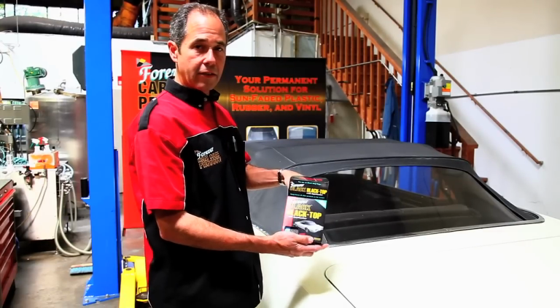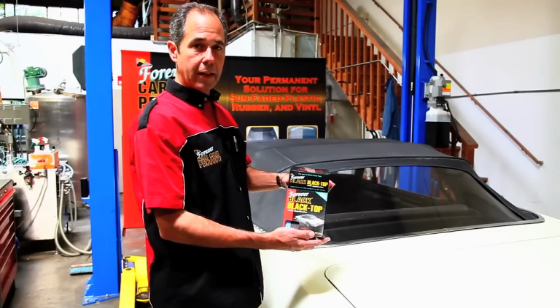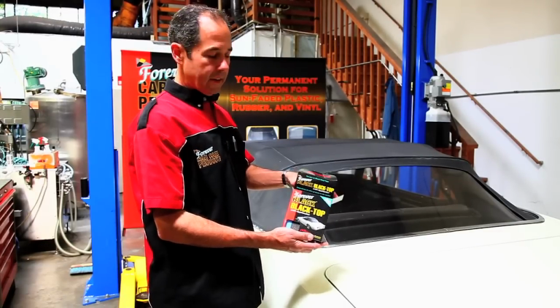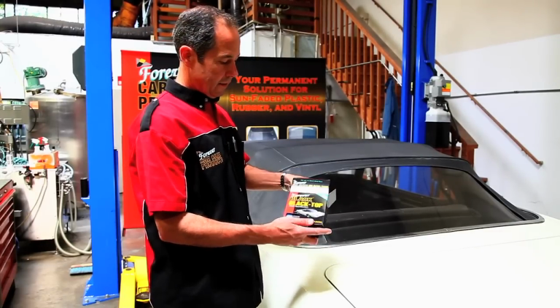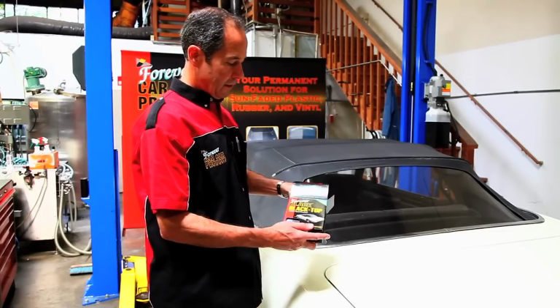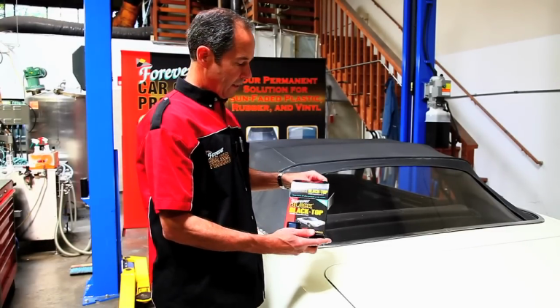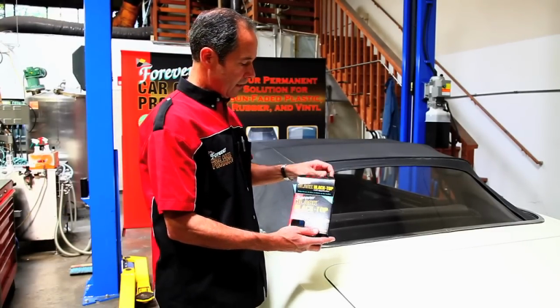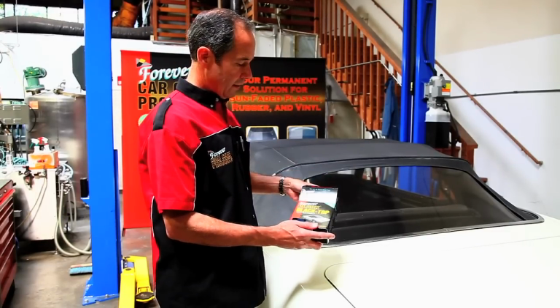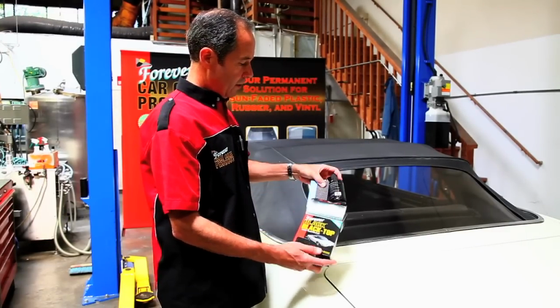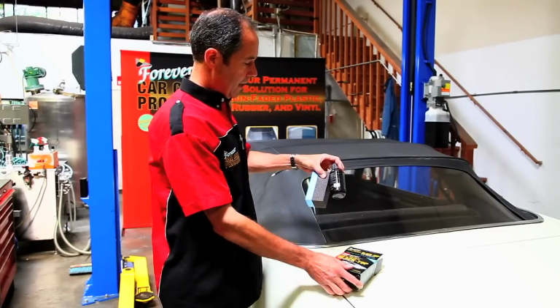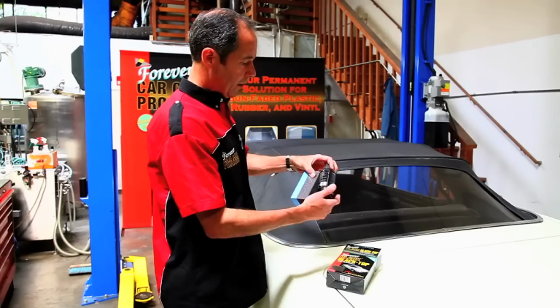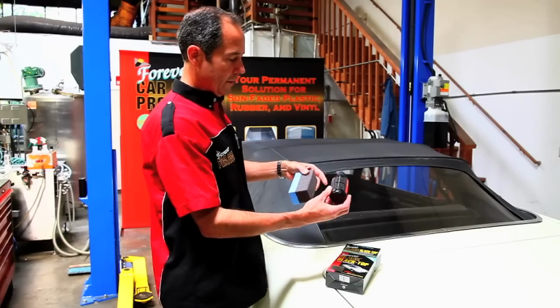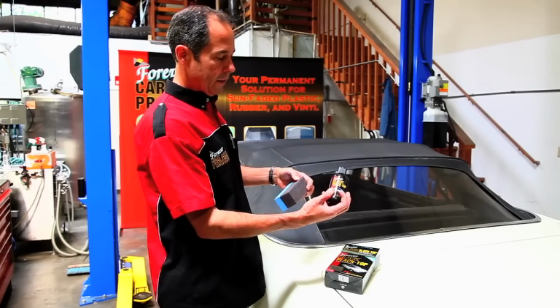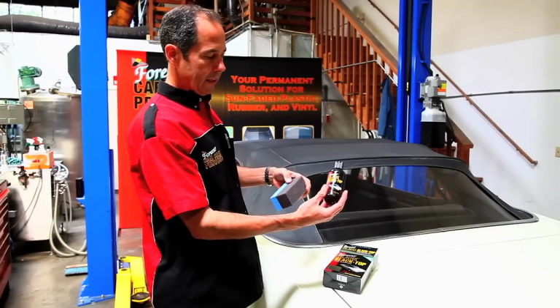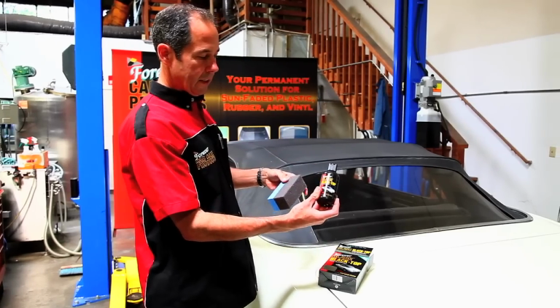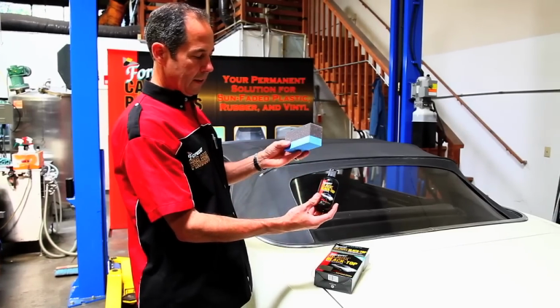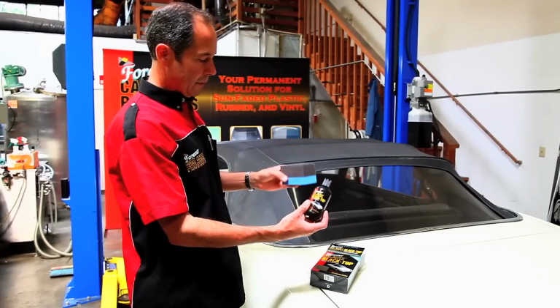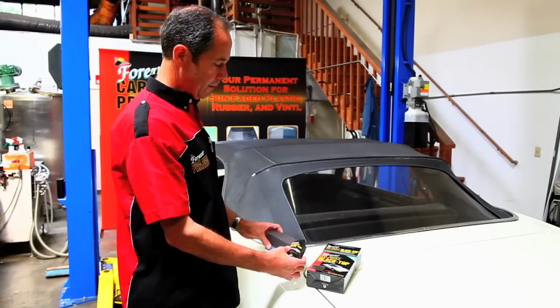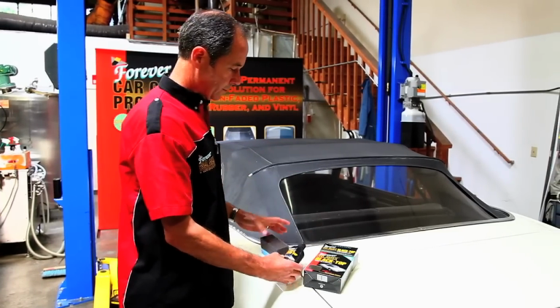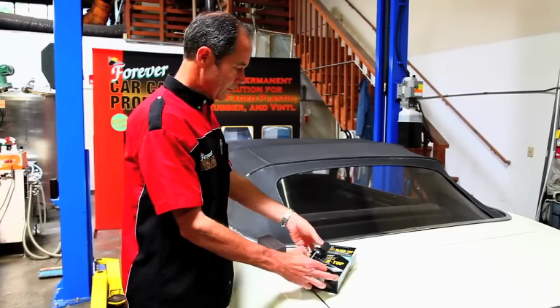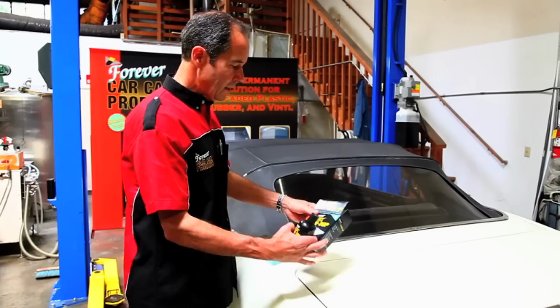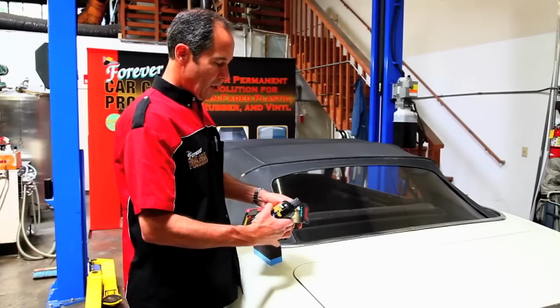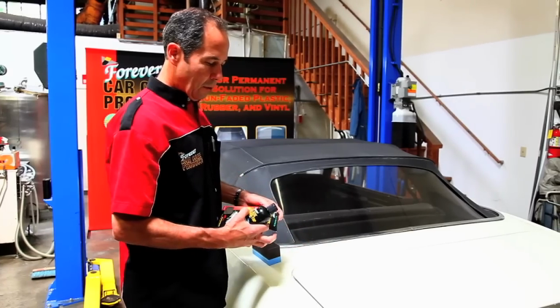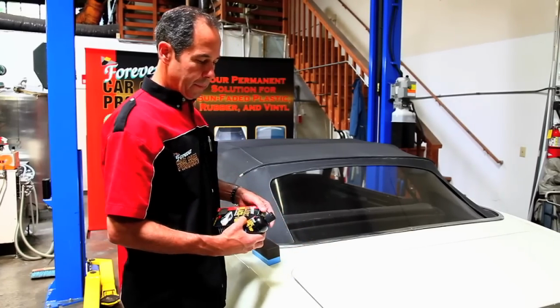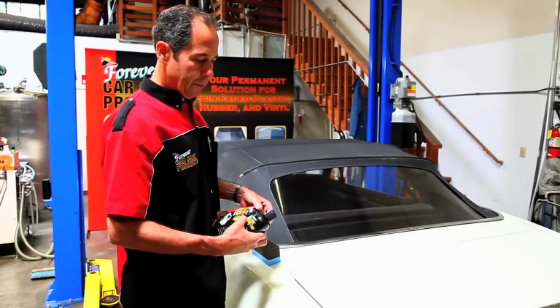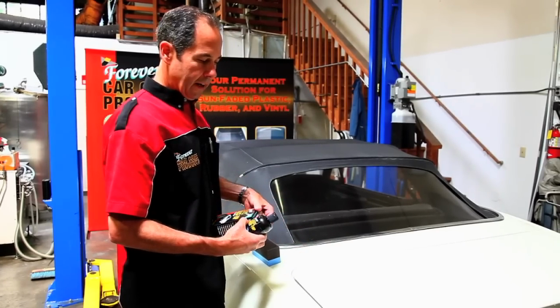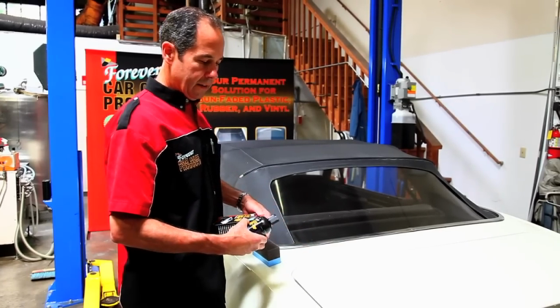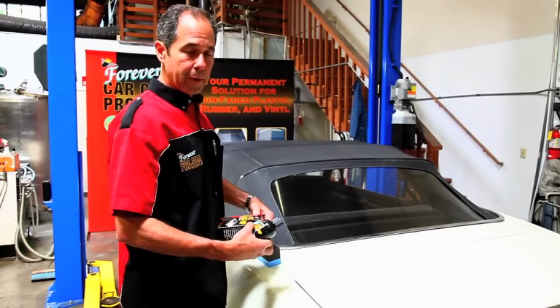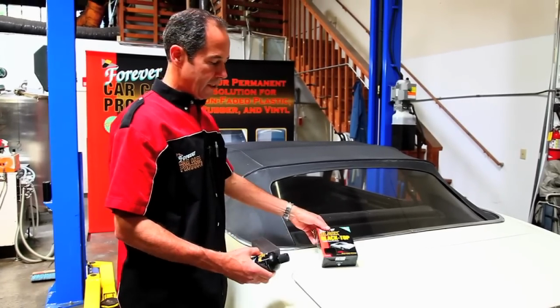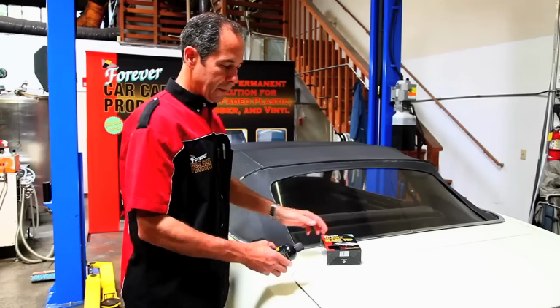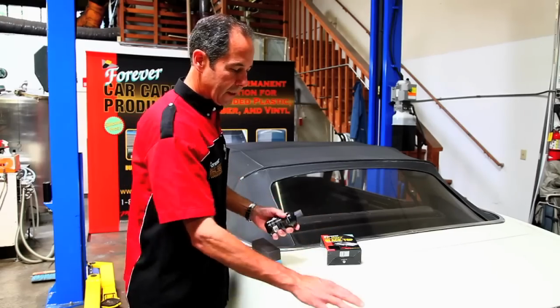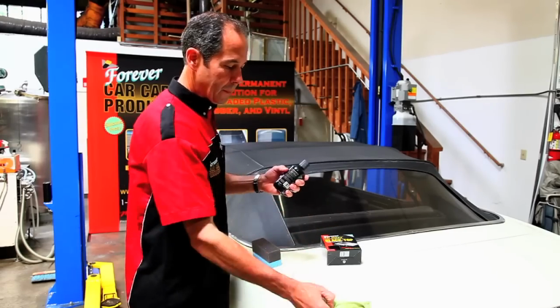It has UV inhibitors in it. Inside the kit you have a bottle of the Blacktop Gel and an applicator. I always keep a damp rag — not dripping wet, just damp — in case we get it on the paint.